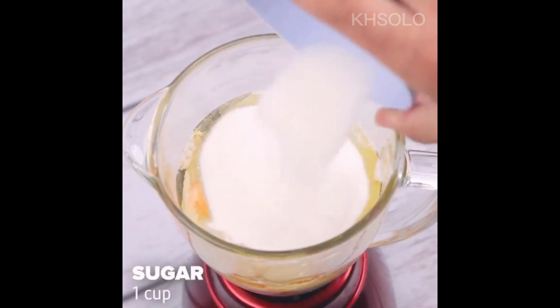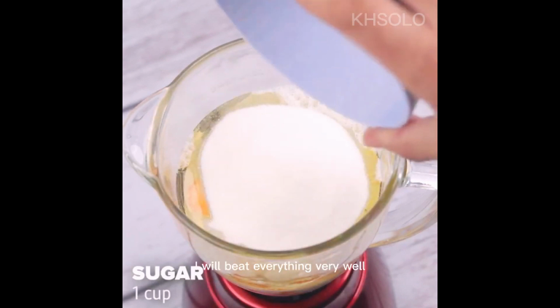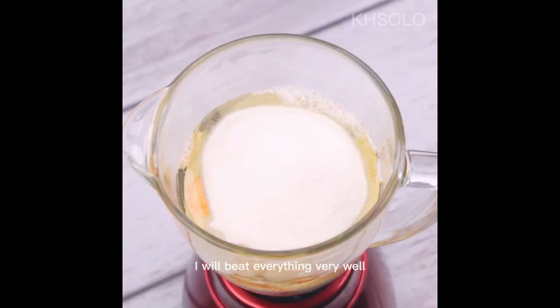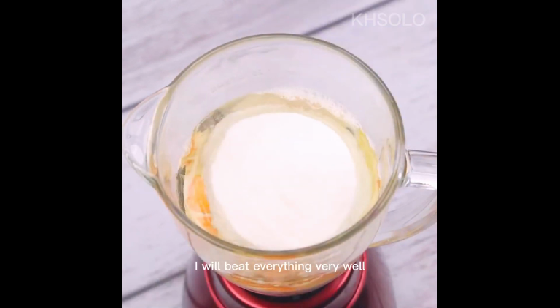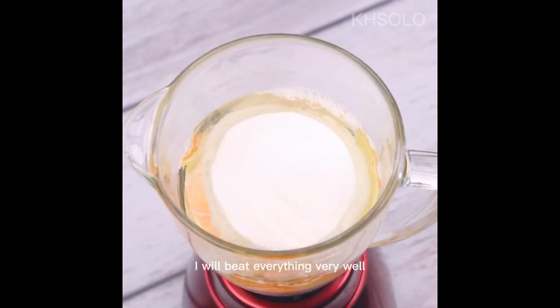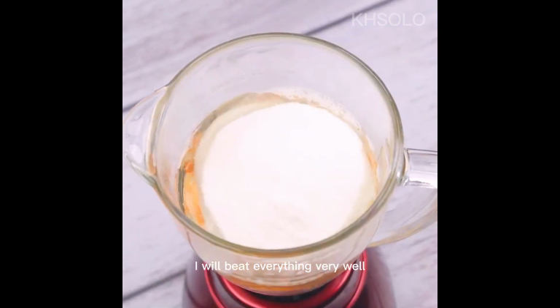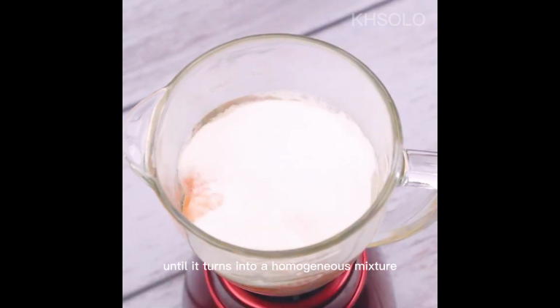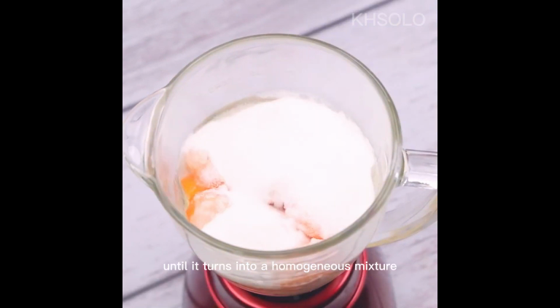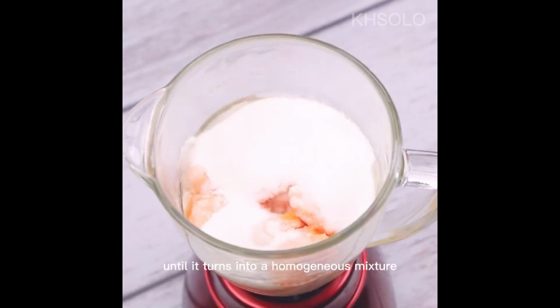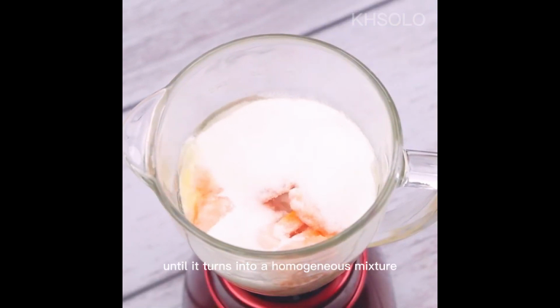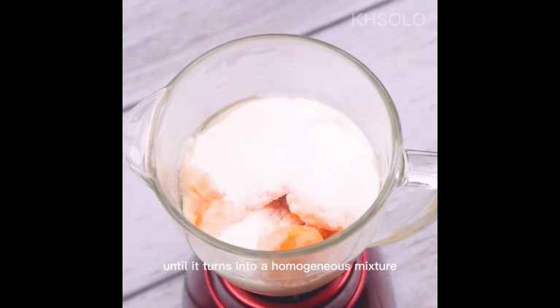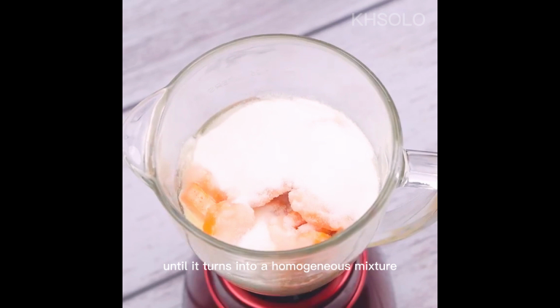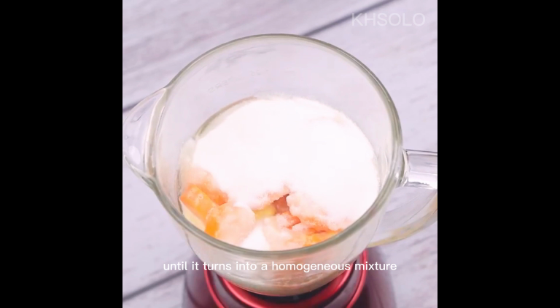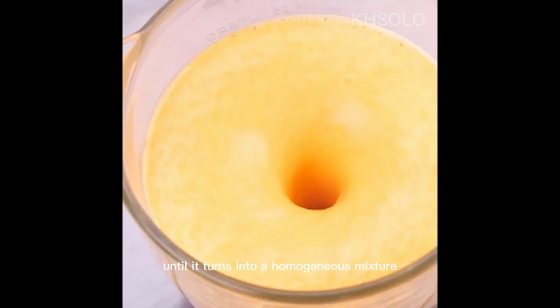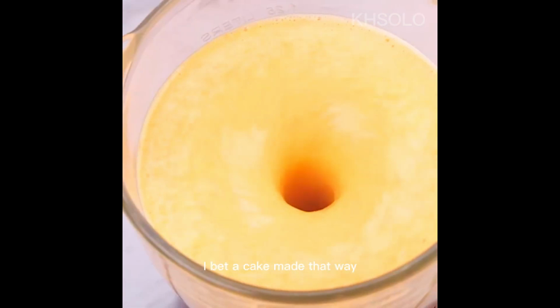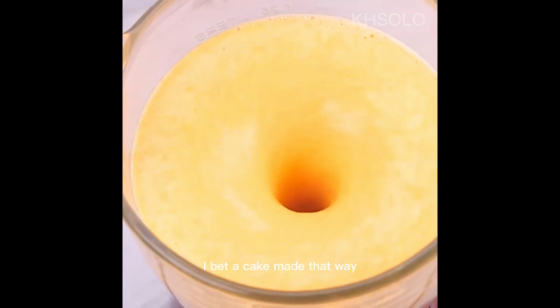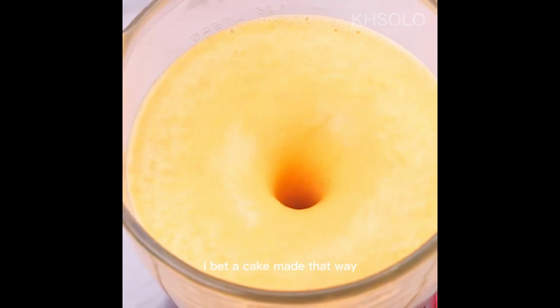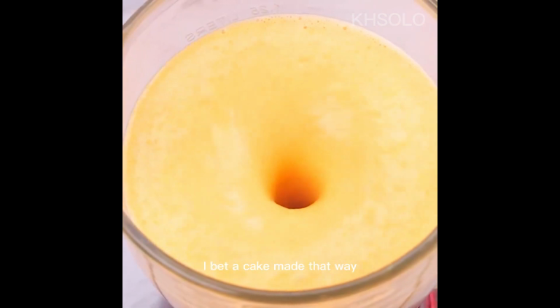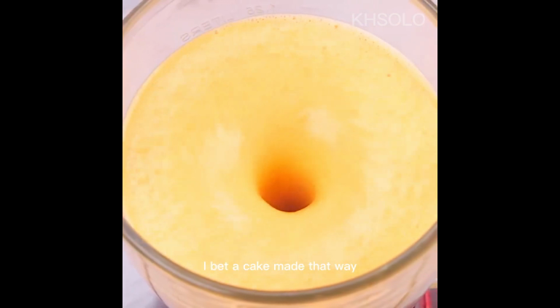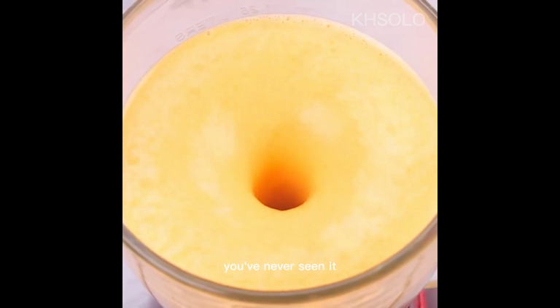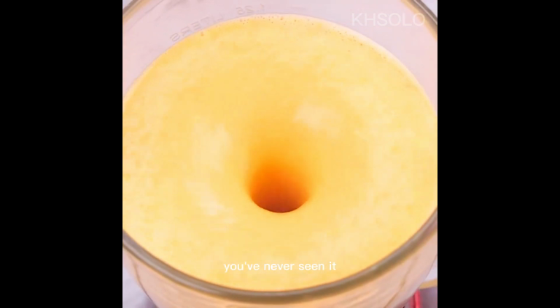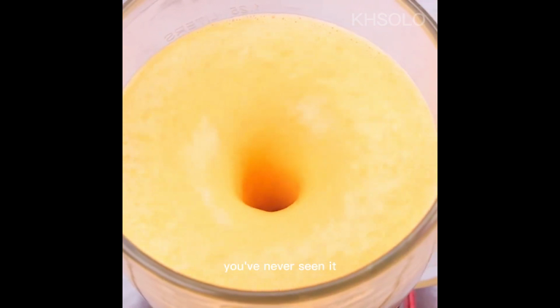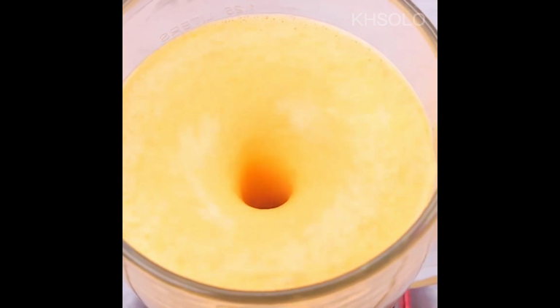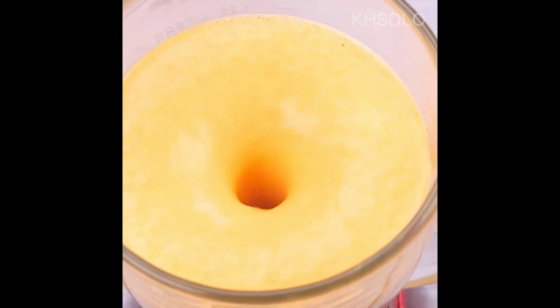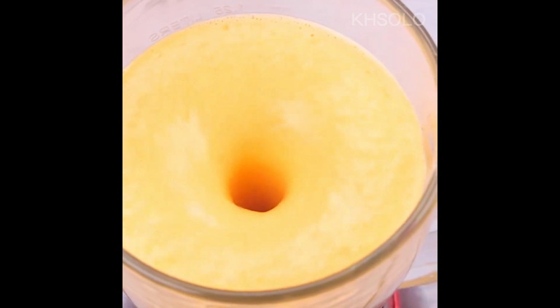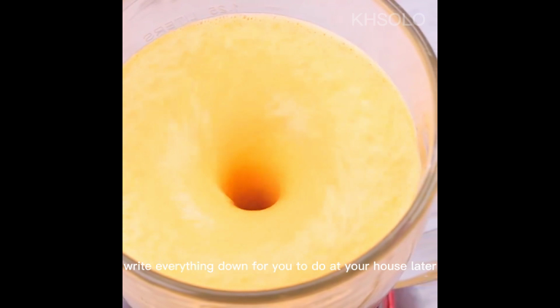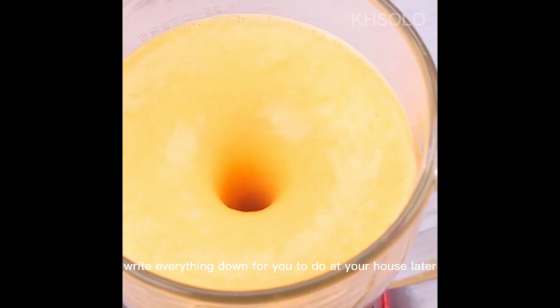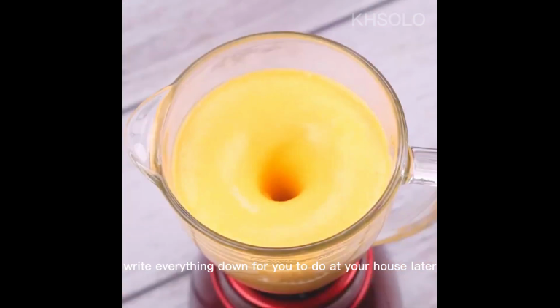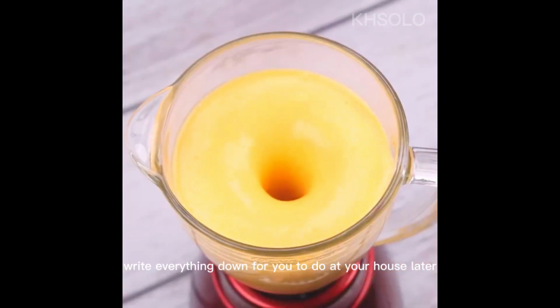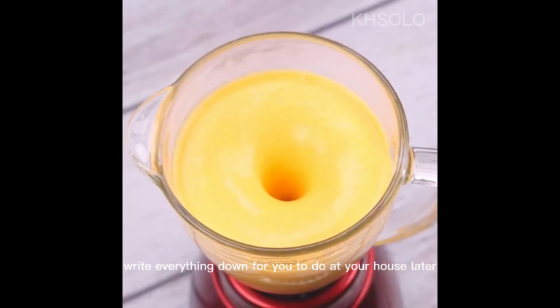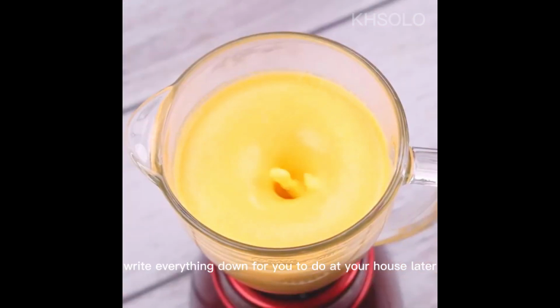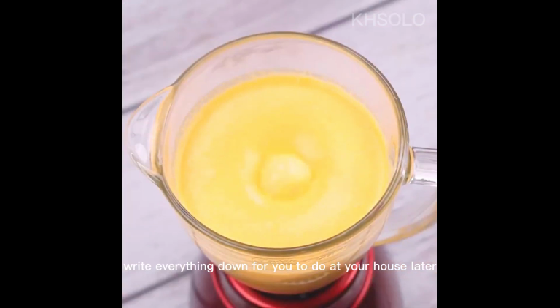I will beat everything very well until it turns into a homogeneous mixture. I bet you've never seen a cake made this way. Write everything down so you can make it at home later.